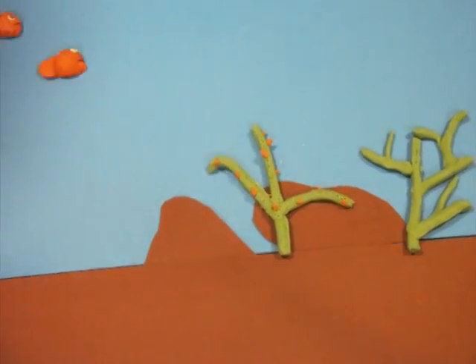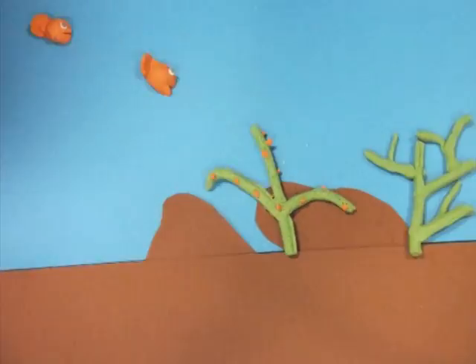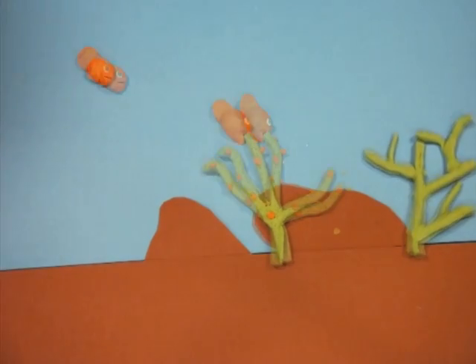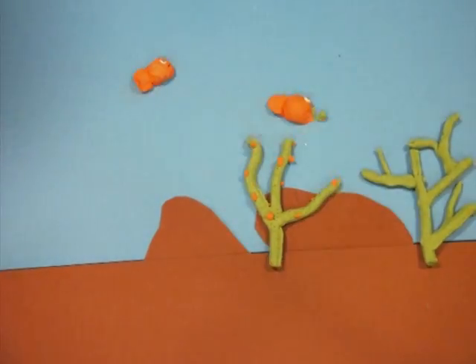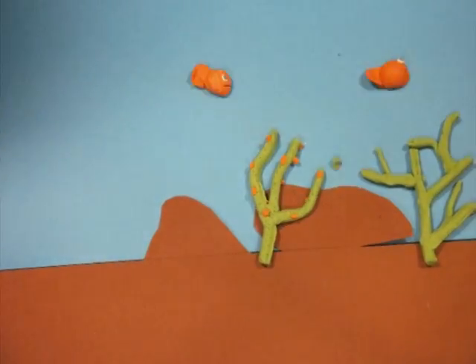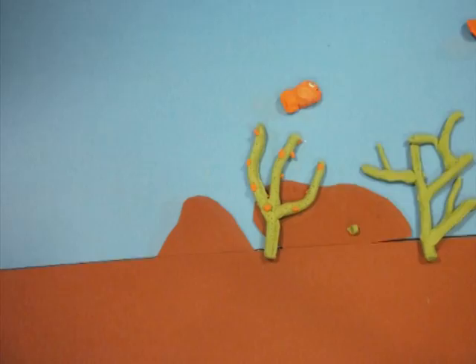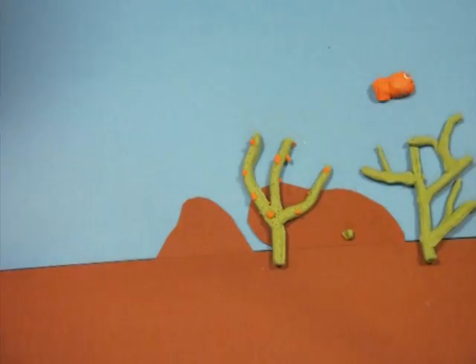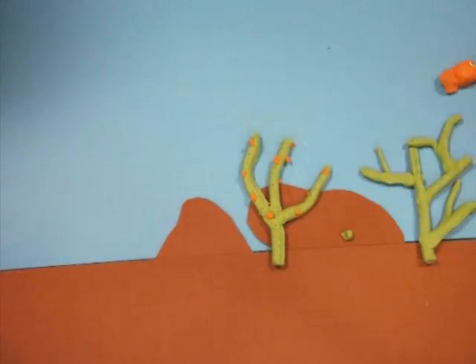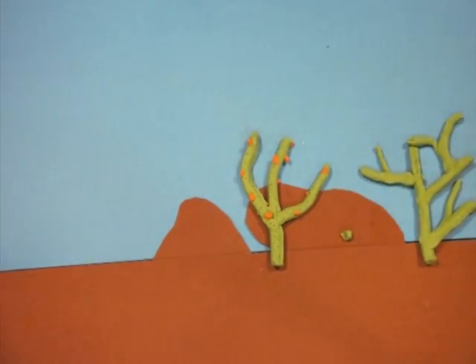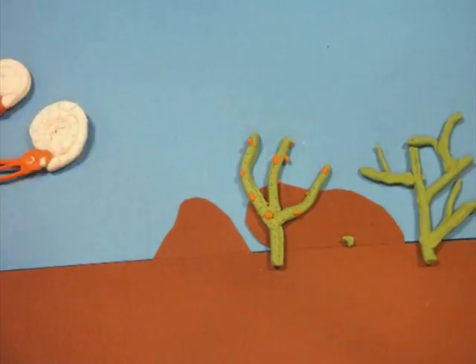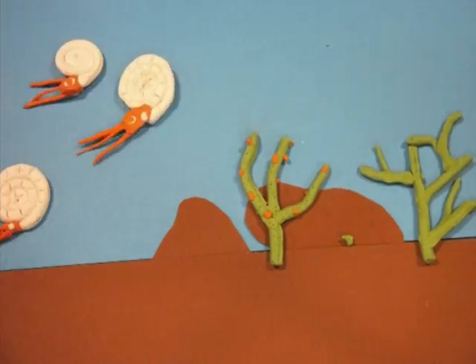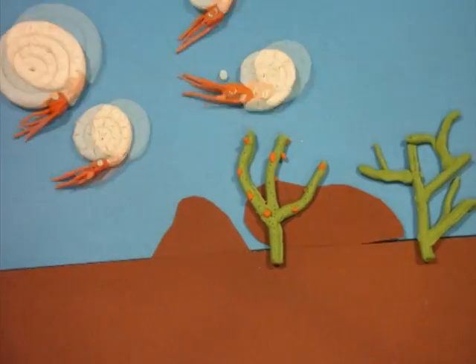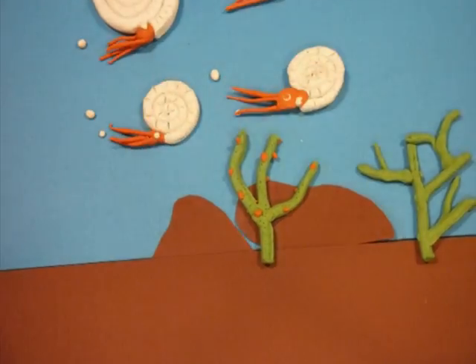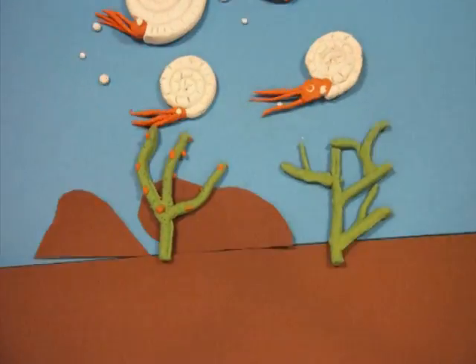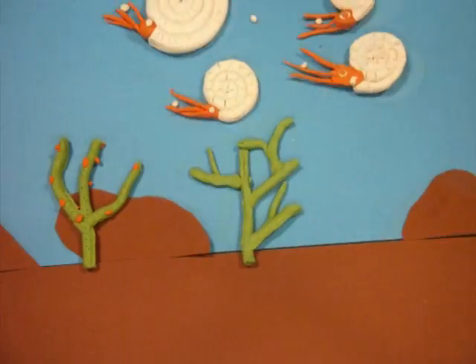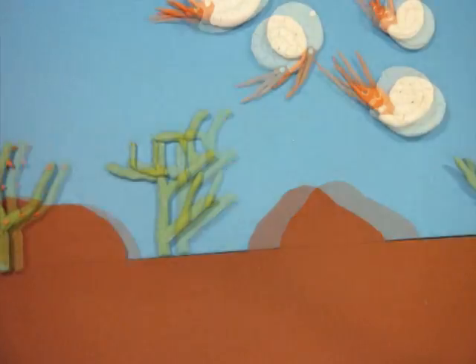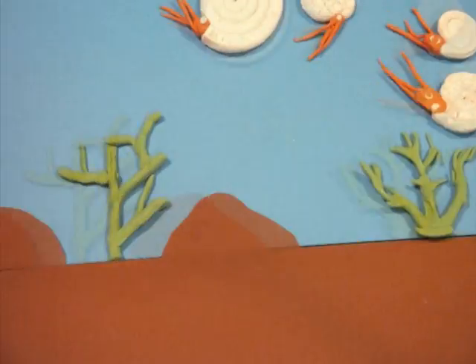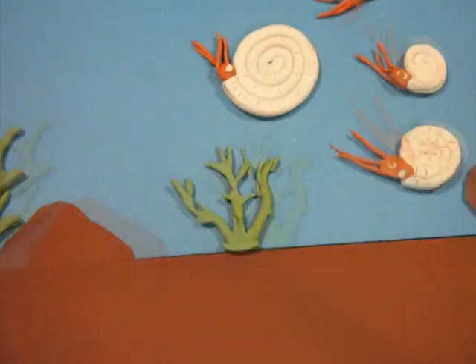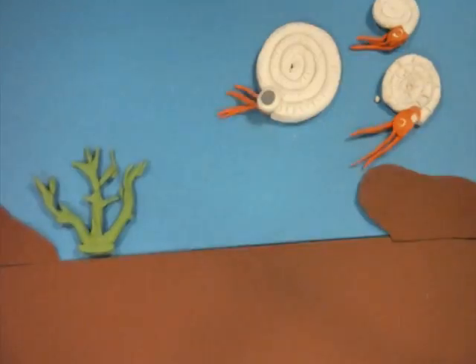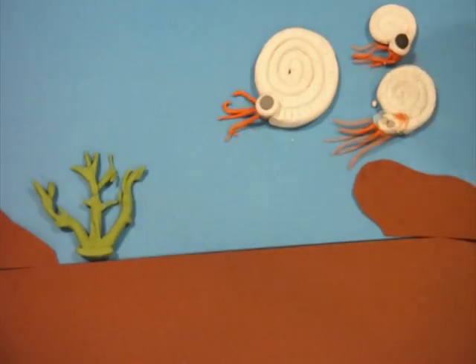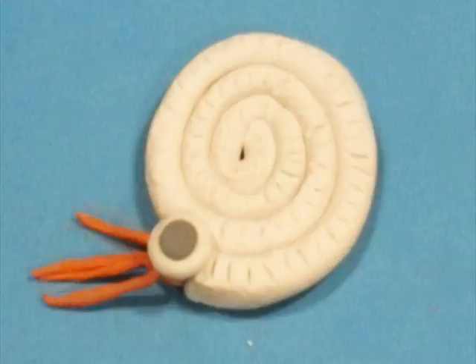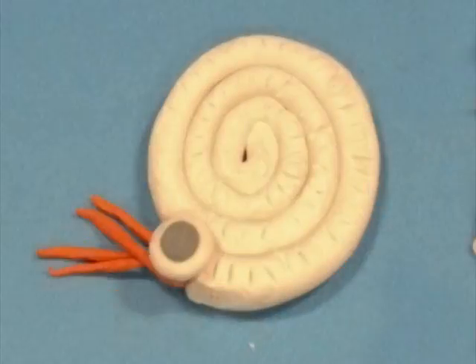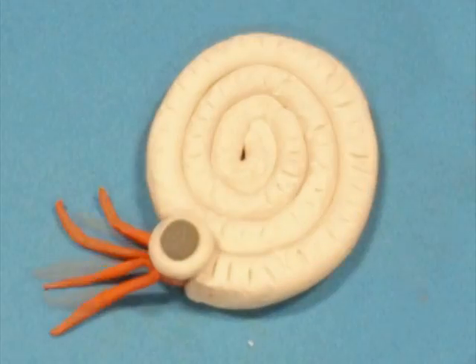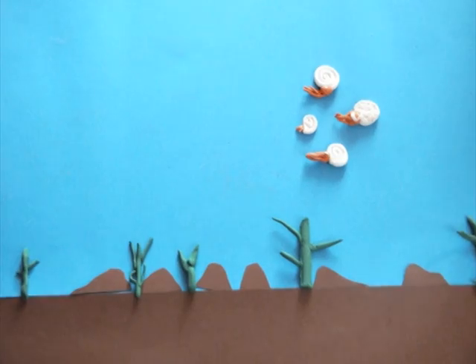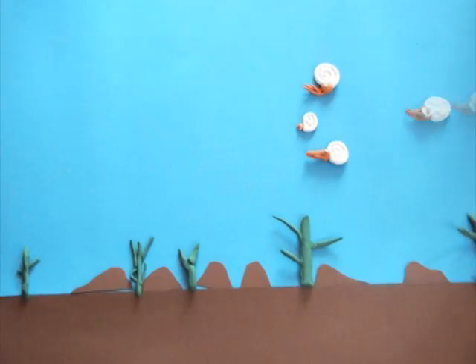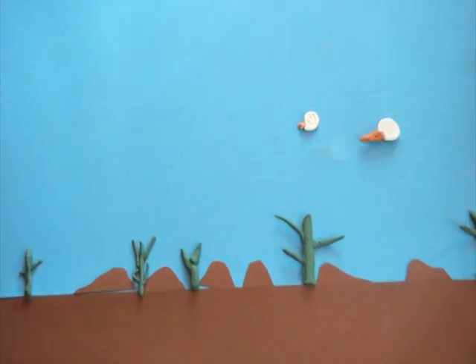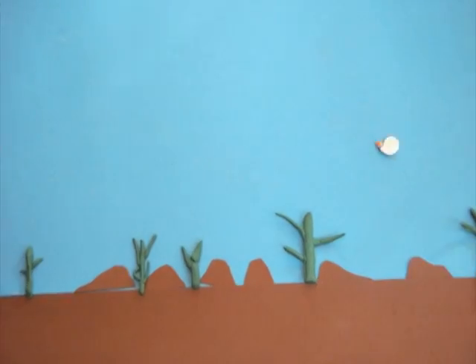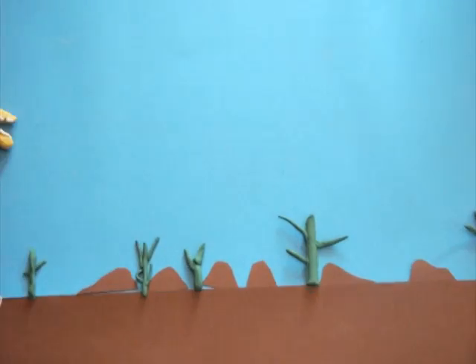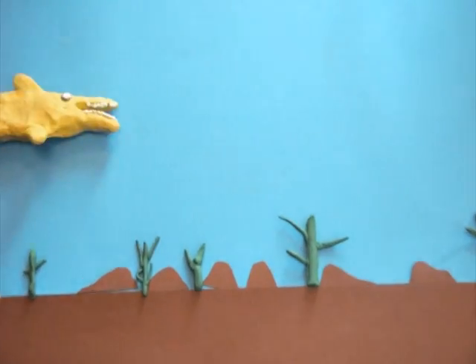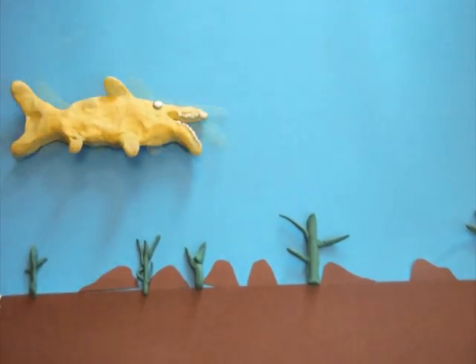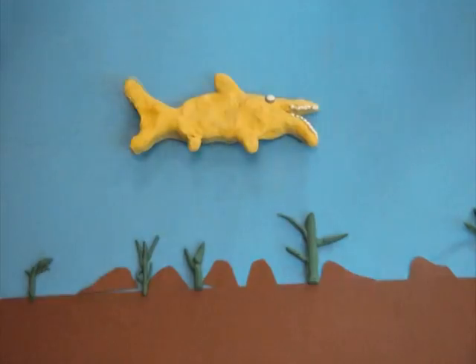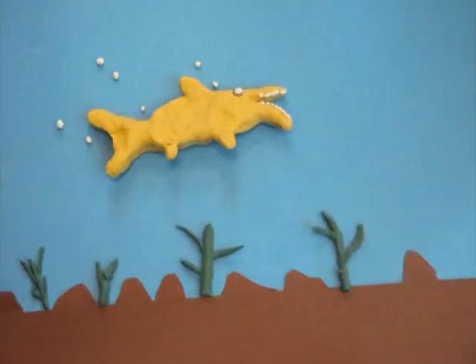The seas then were very different, with many creatures you can now only see as fossils. Some were small like these ammonites. Some are big, like the ichthyosaur.